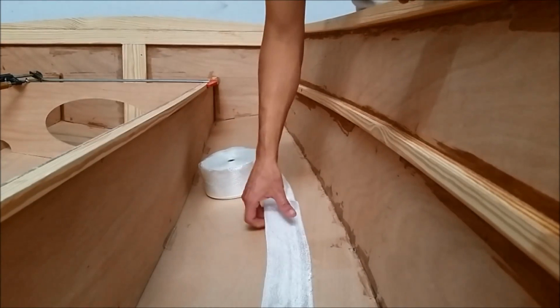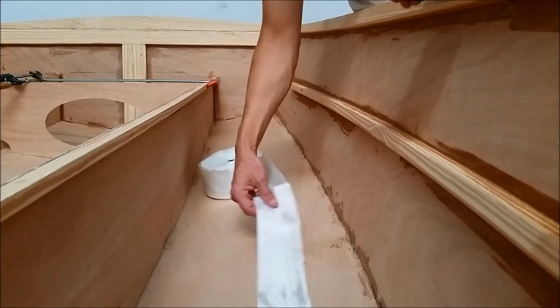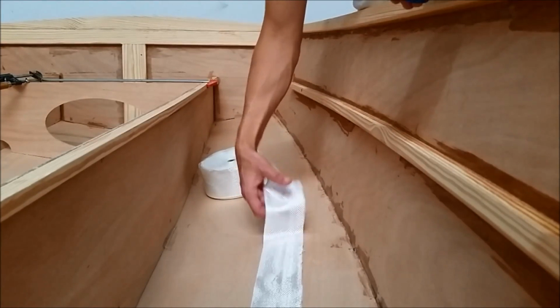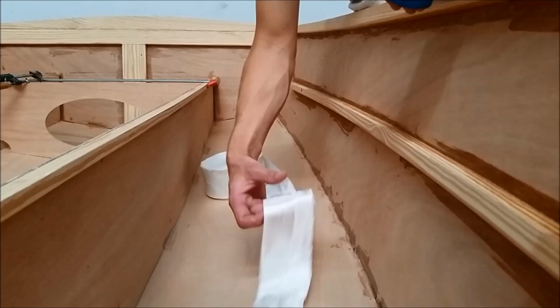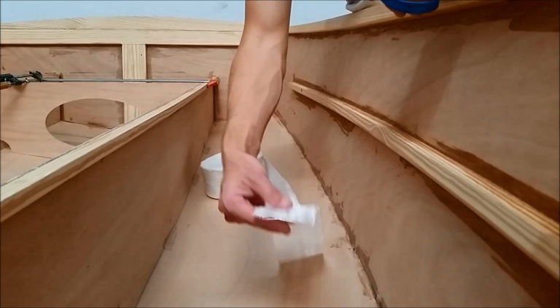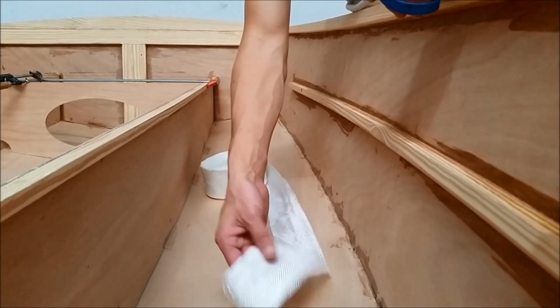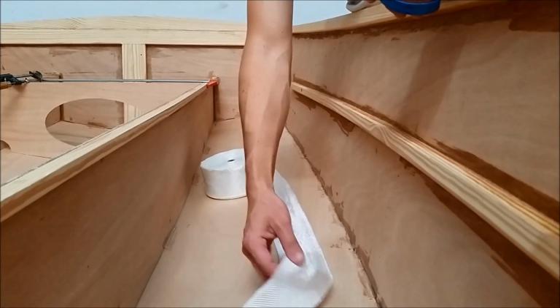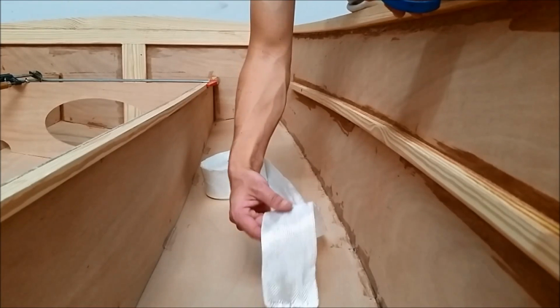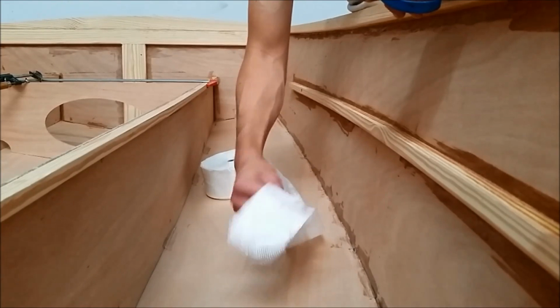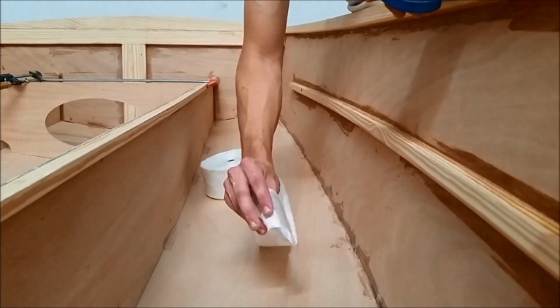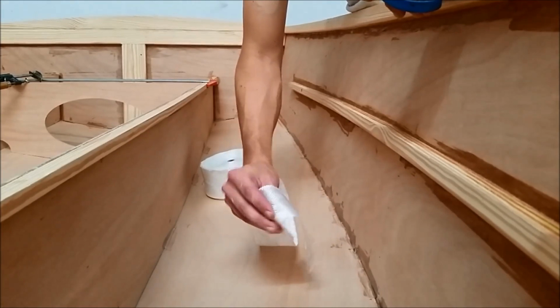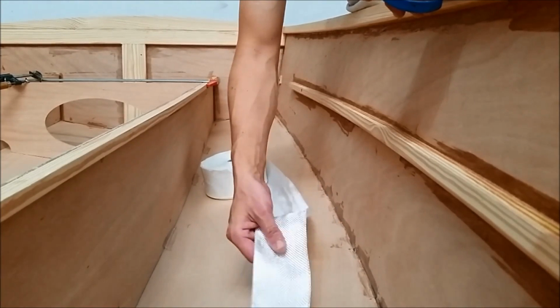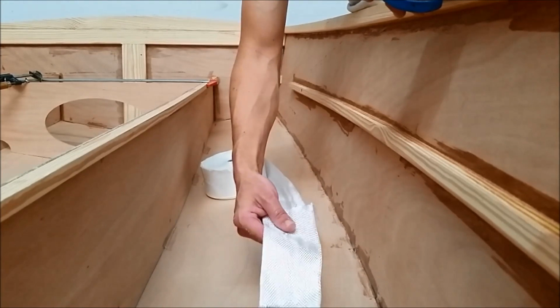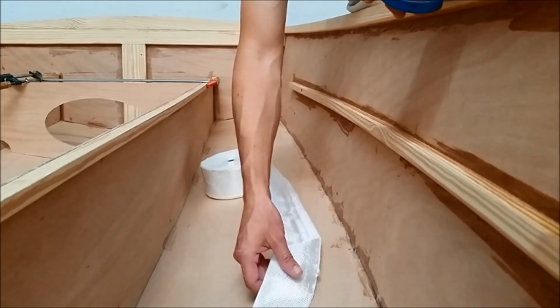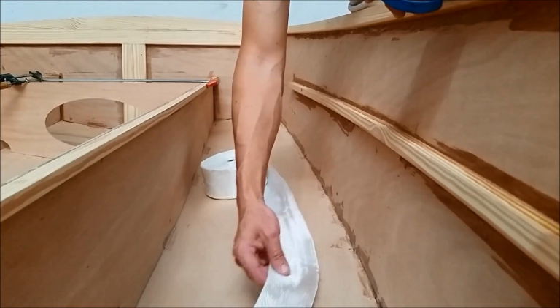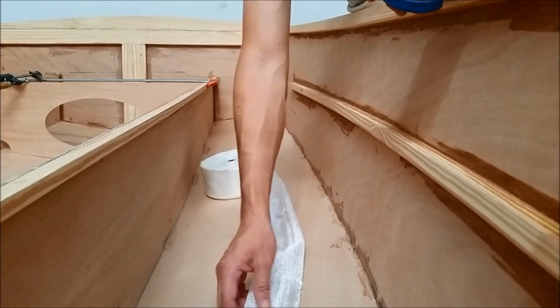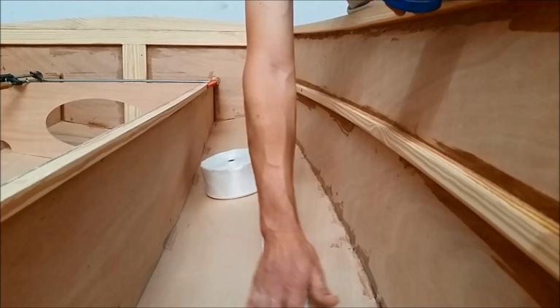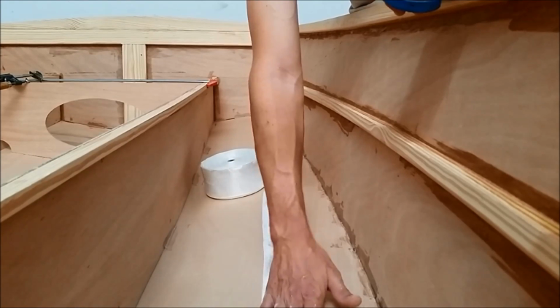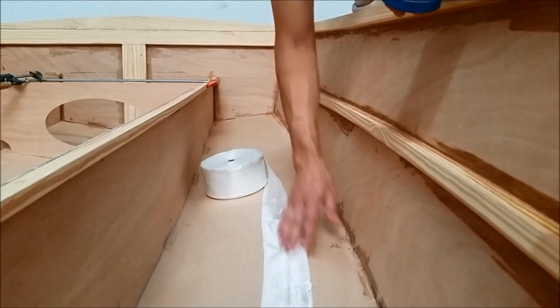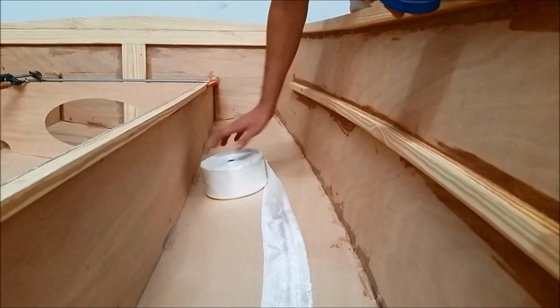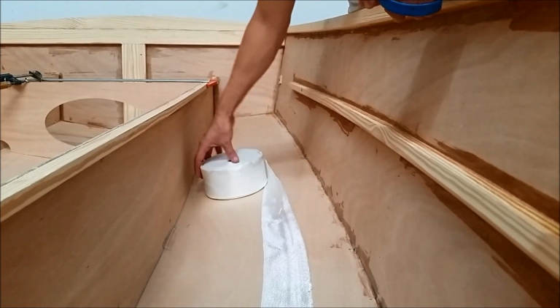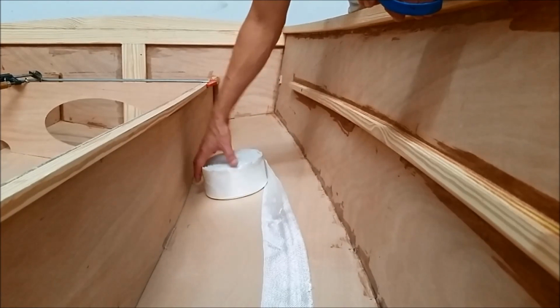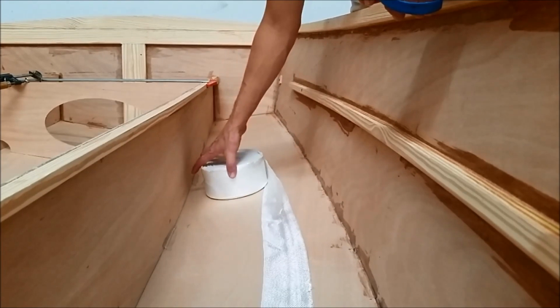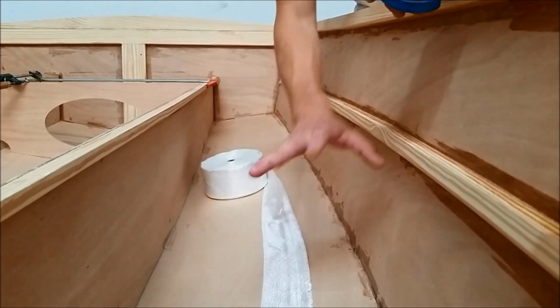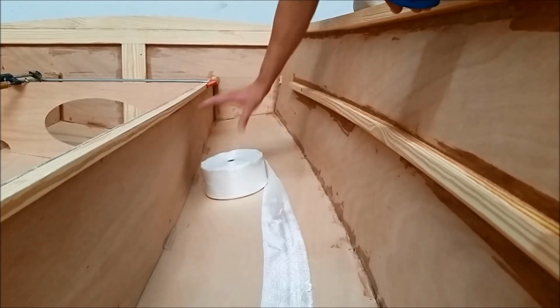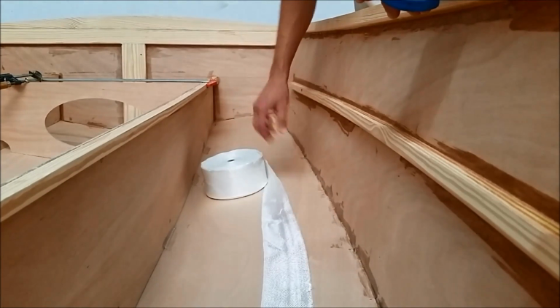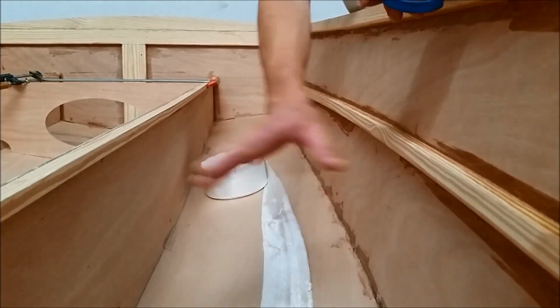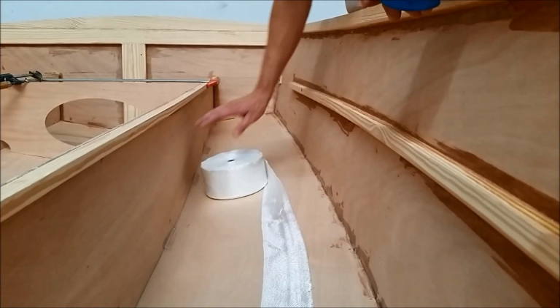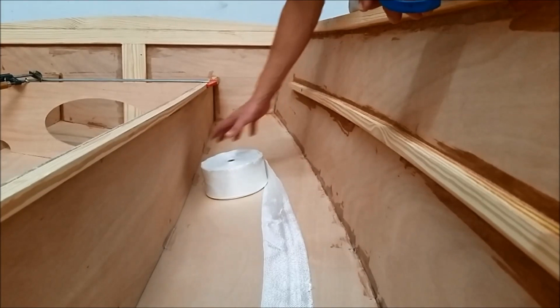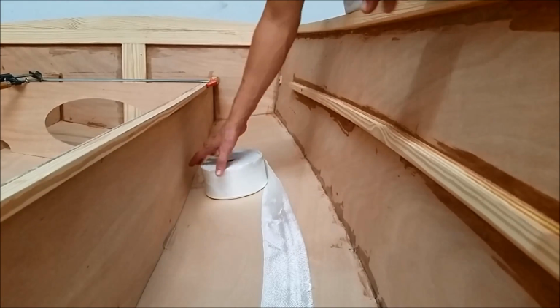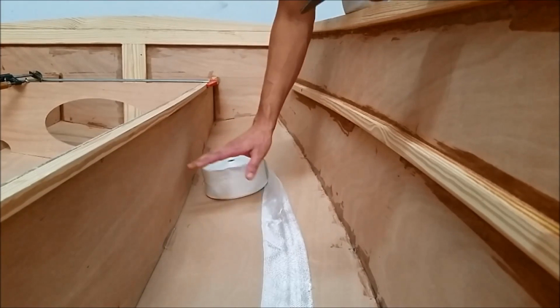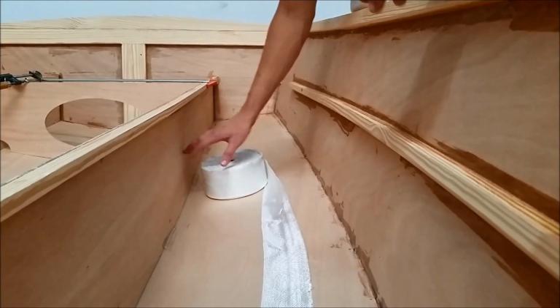I have my fiberglass tape here — it's a 3 inch fiberglass tape supplied by B&B. The next thing I'm going to do is lay out all the tape and cut all the pieces for this entire bay before I mix any epoxy.